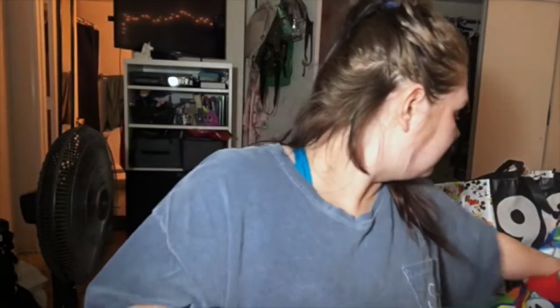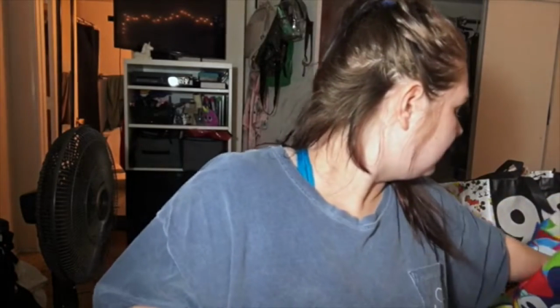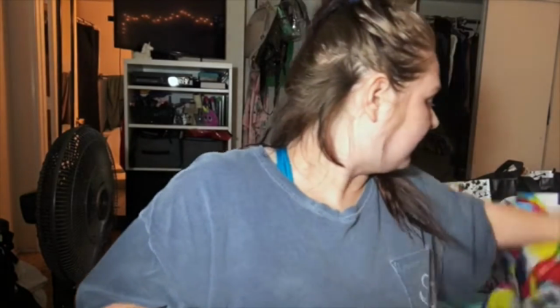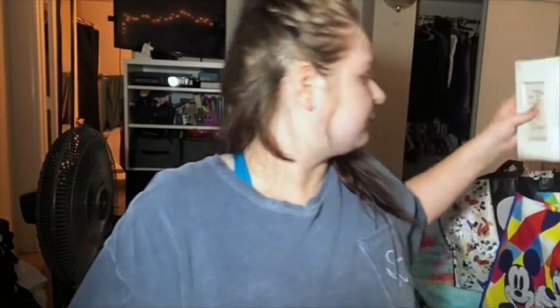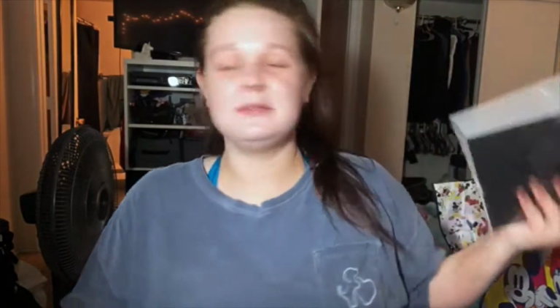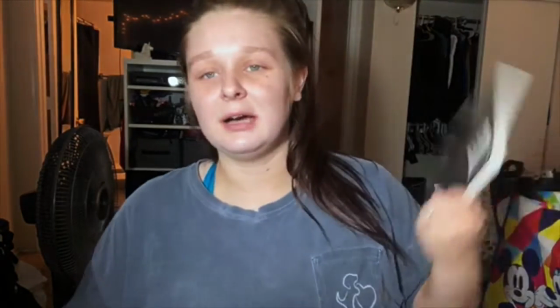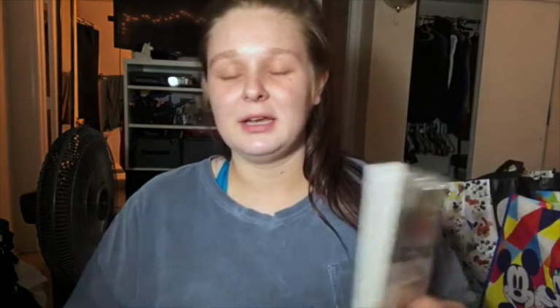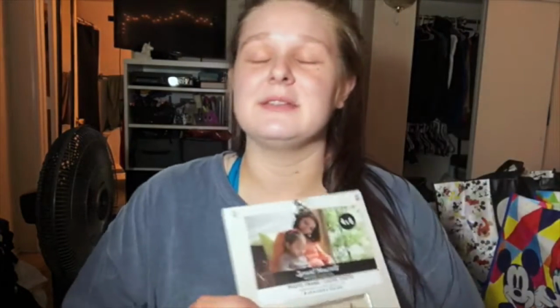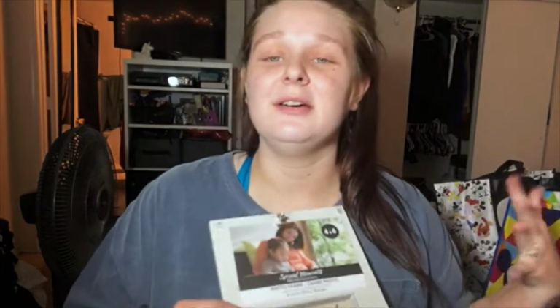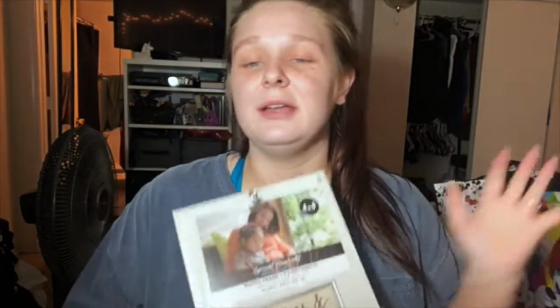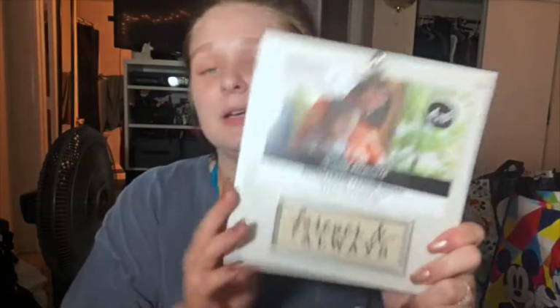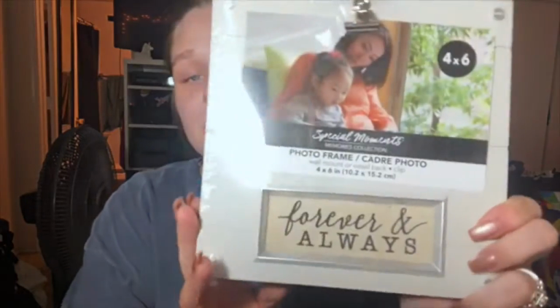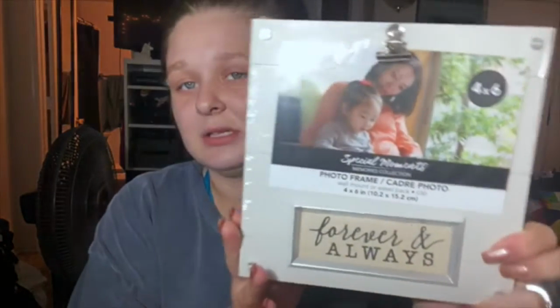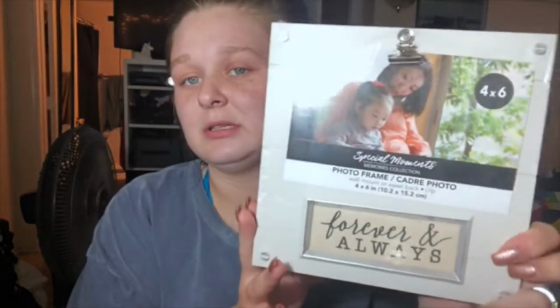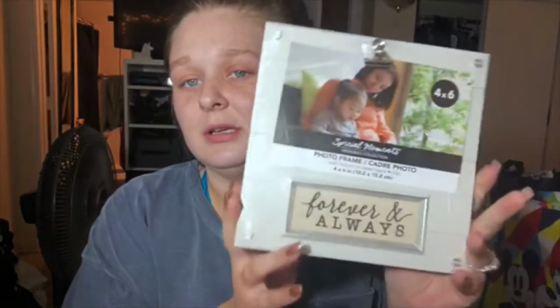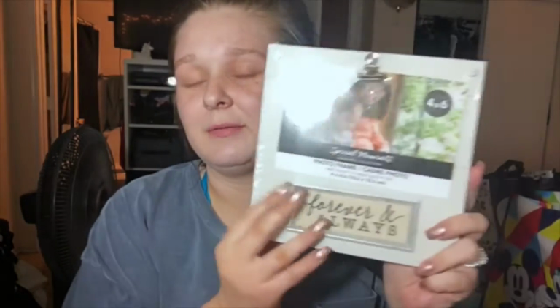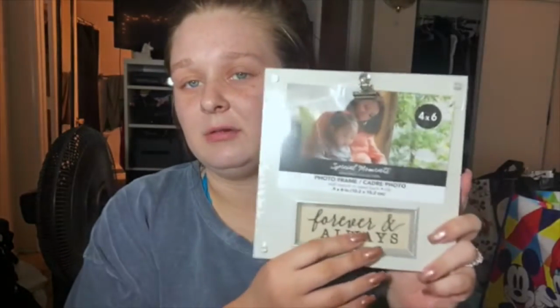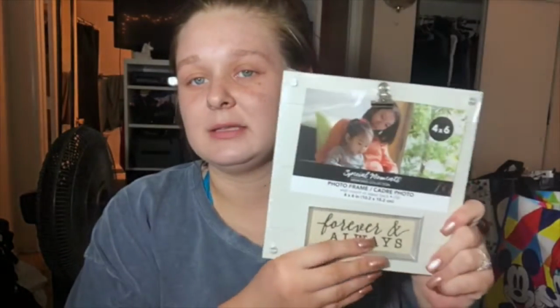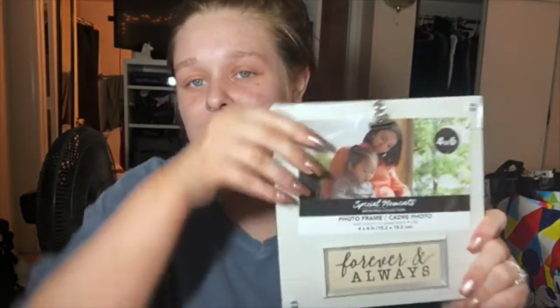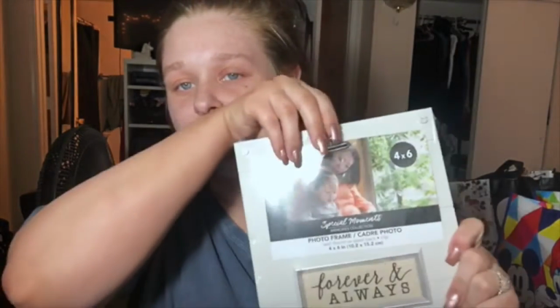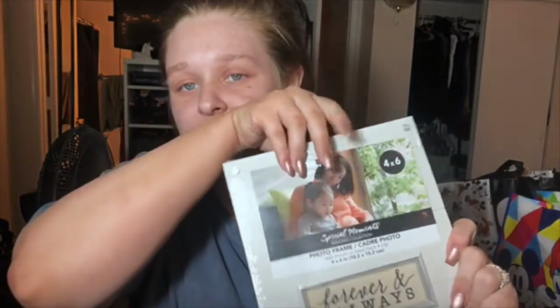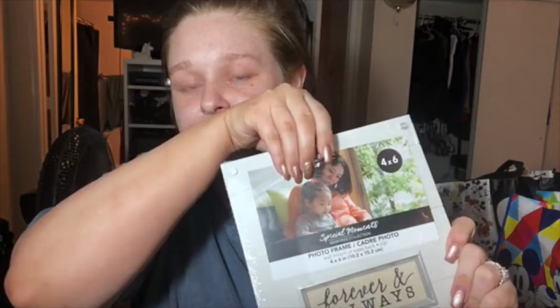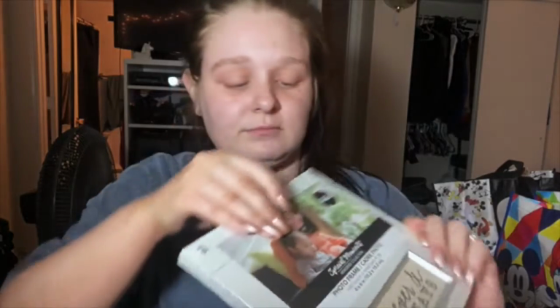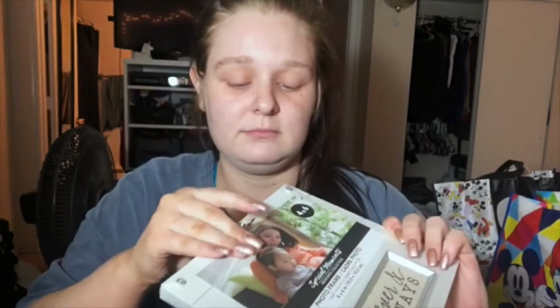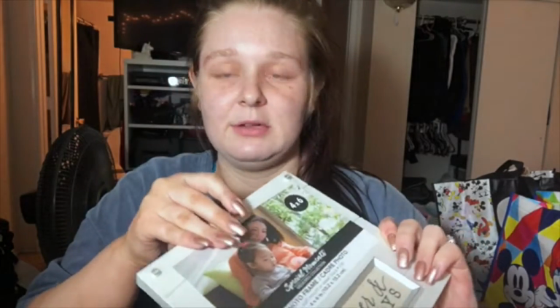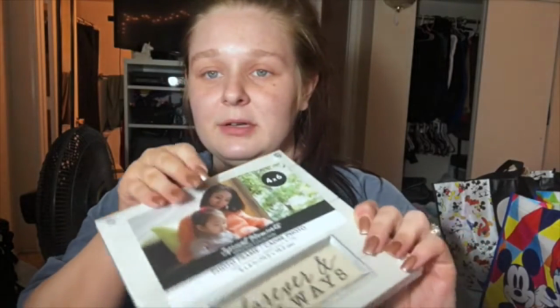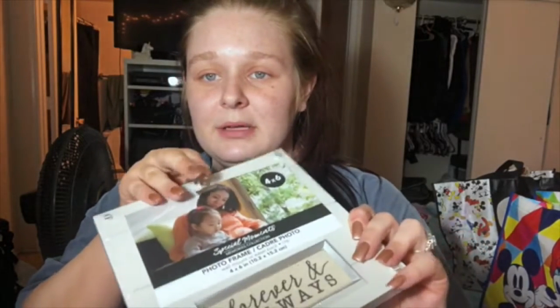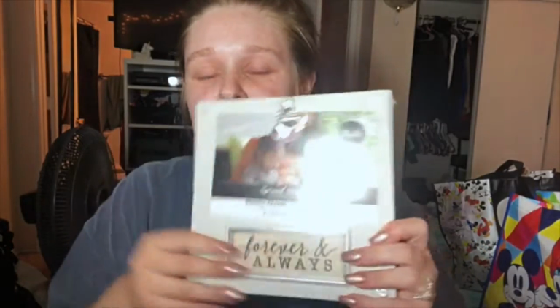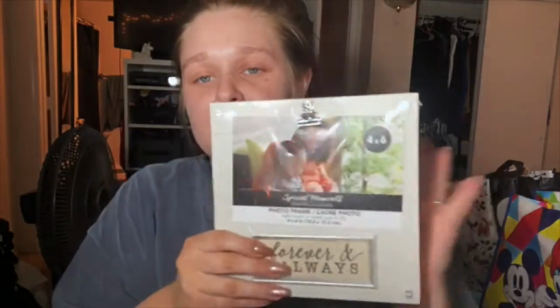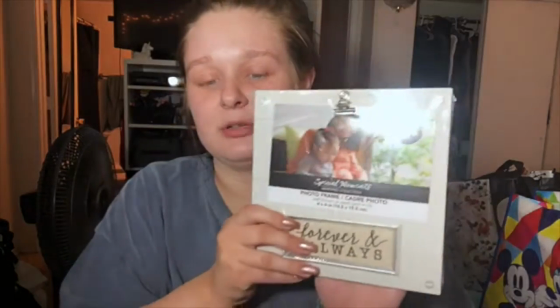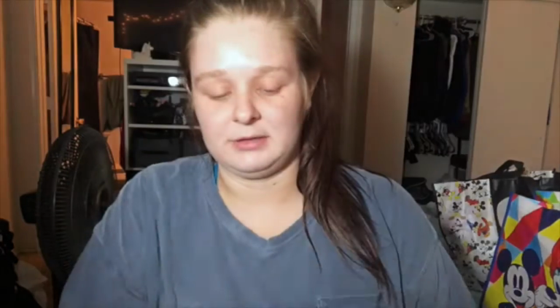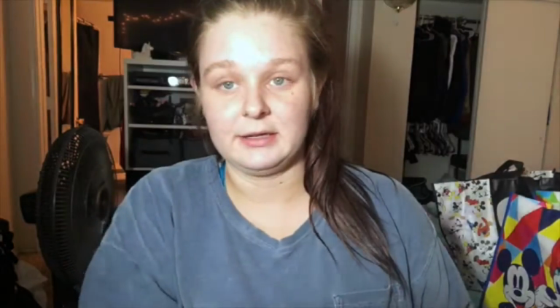I found this frame. I've seen it a couple of times and I was like, no, you don't need it. But I just really thought it was cute. It says Forever and Always, and it's got this little clip right here where you clip the photo. My plan is to just put a picture of my boyfriend and I in there.